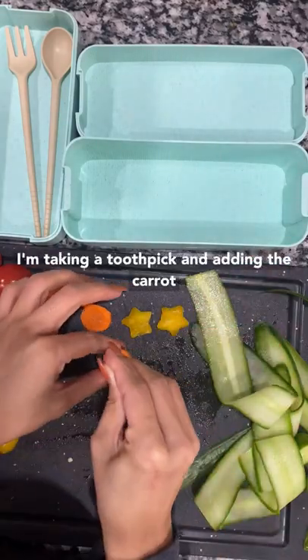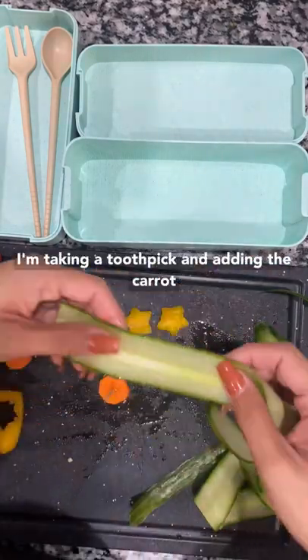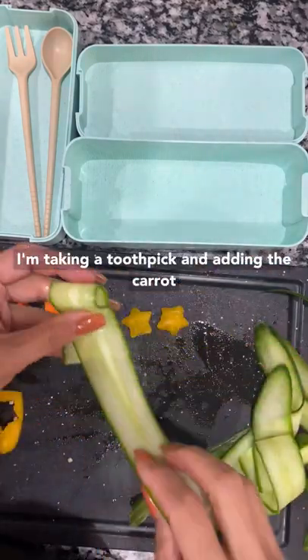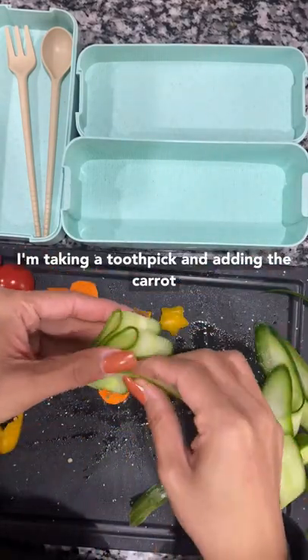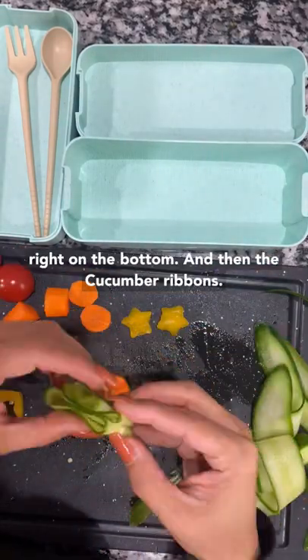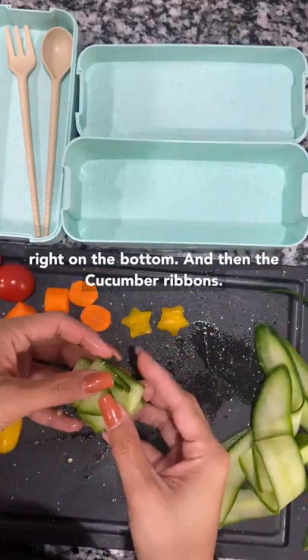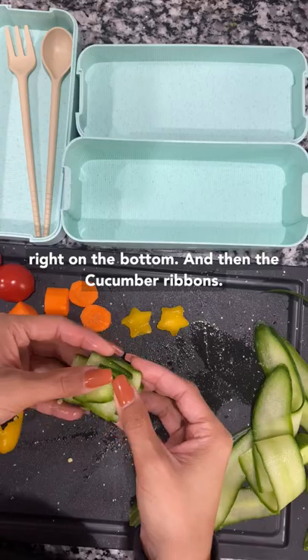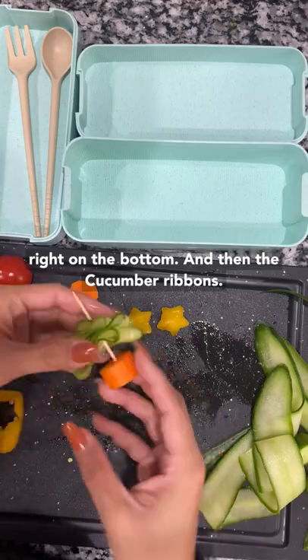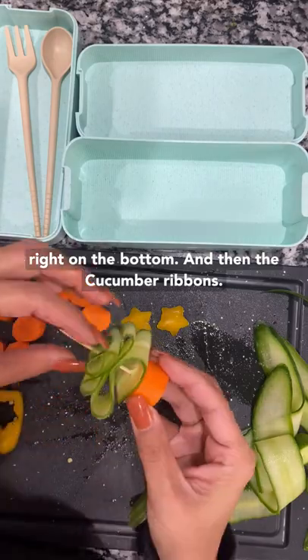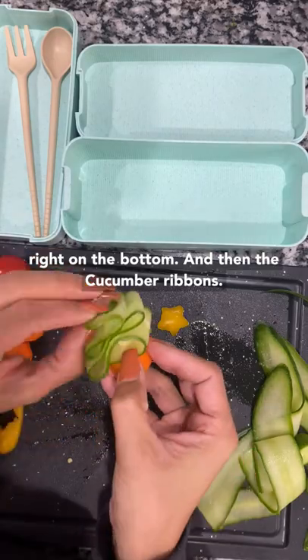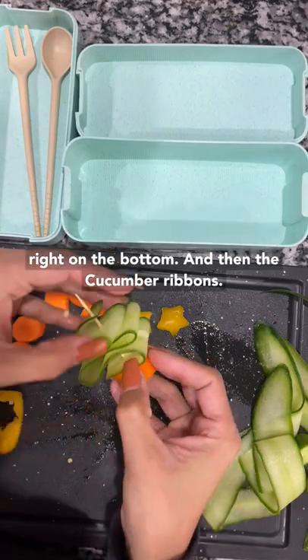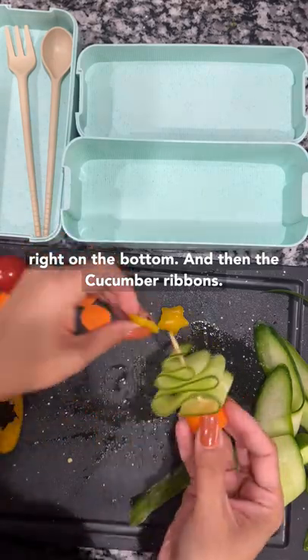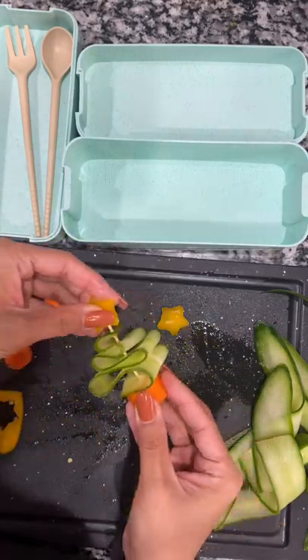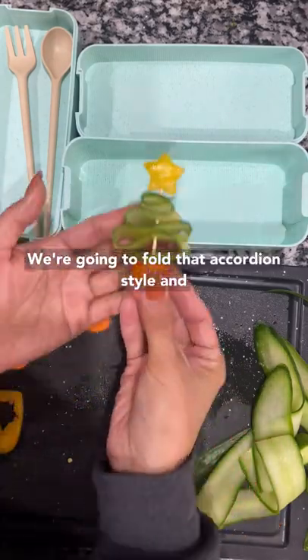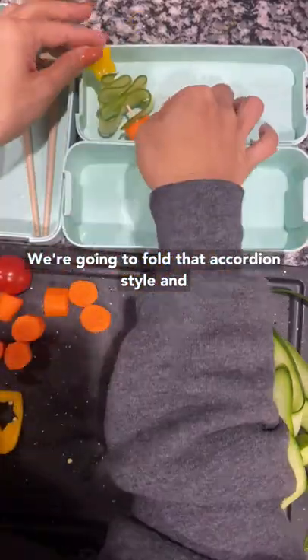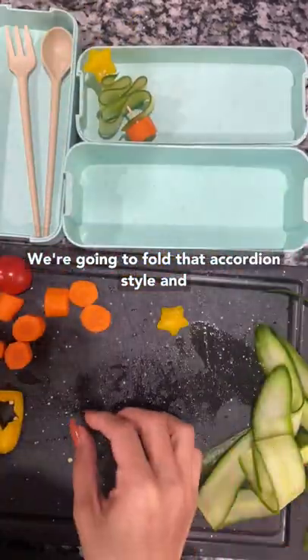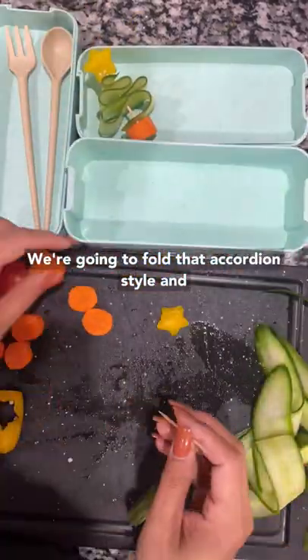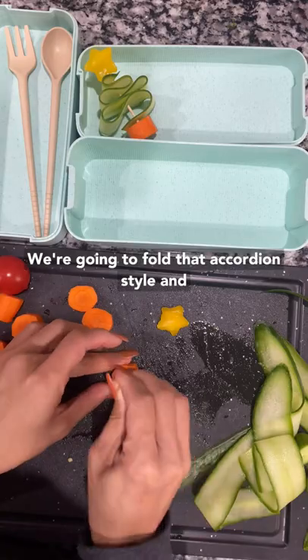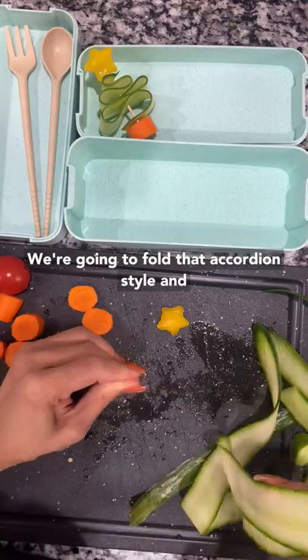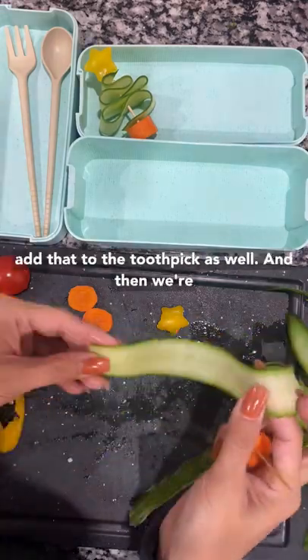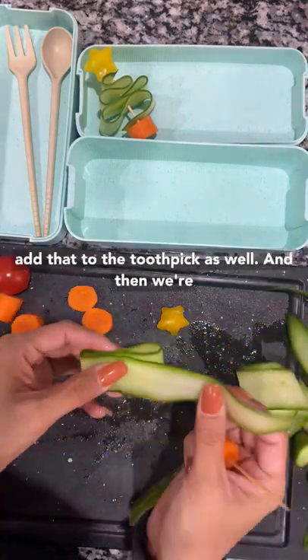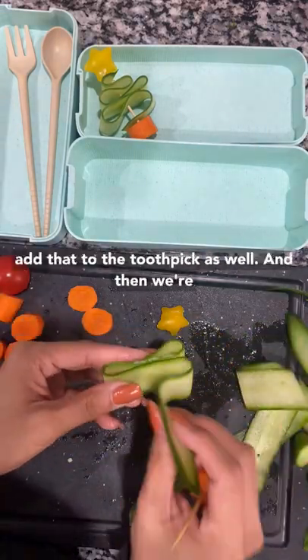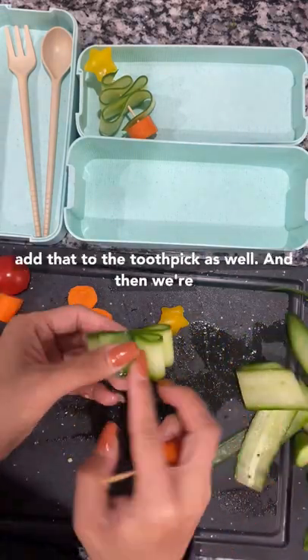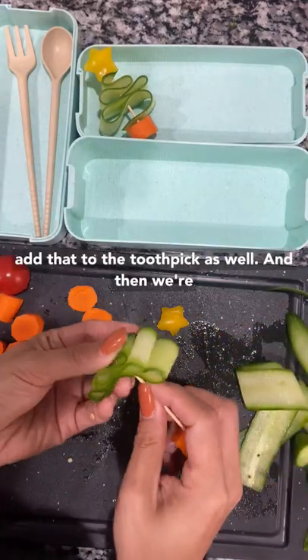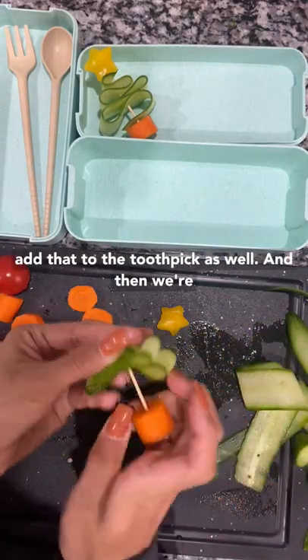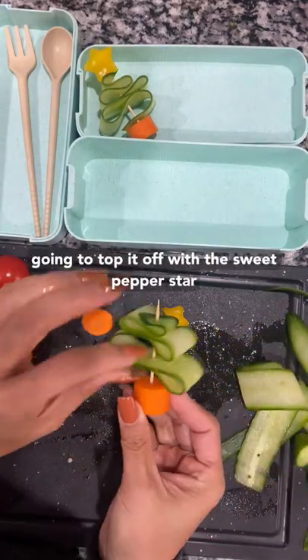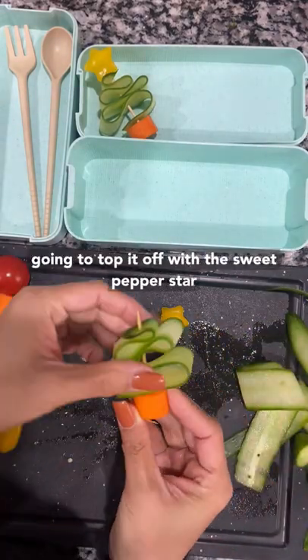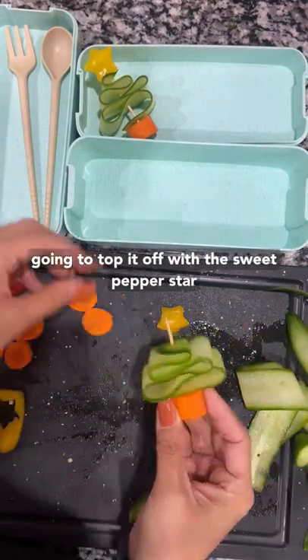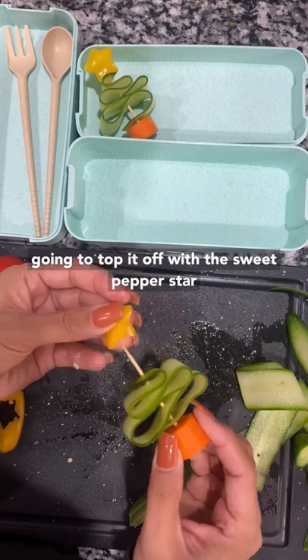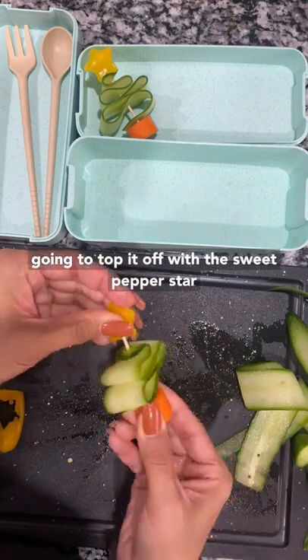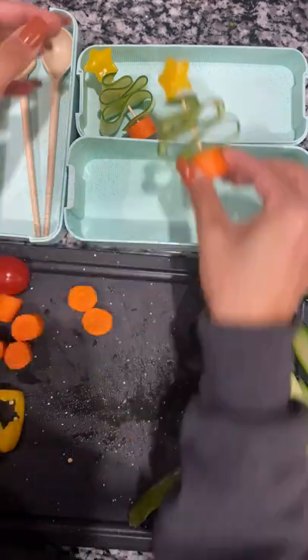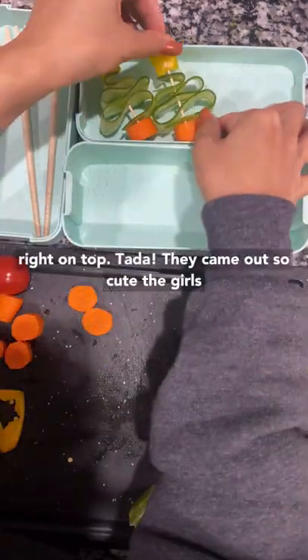I'm taking a toothpick and adding the carrot right on the bottom and then the cucumber ribbons. We're going to fold that accordion style and add that to the toothpick as well, and then we're going to top it off with the sweet pepper star right on top.